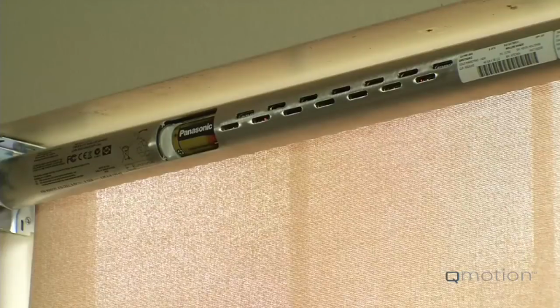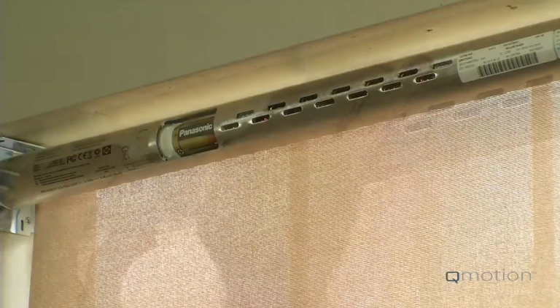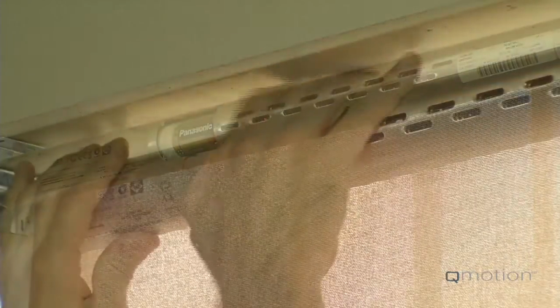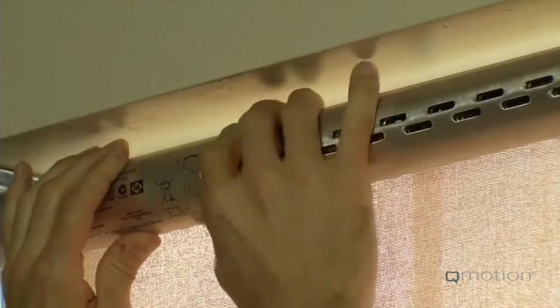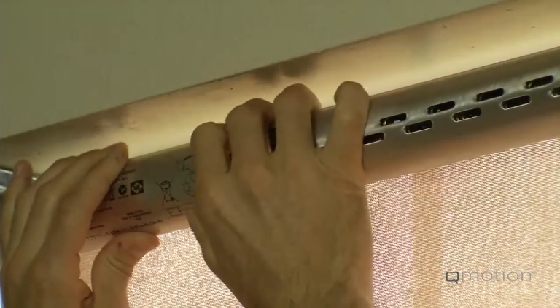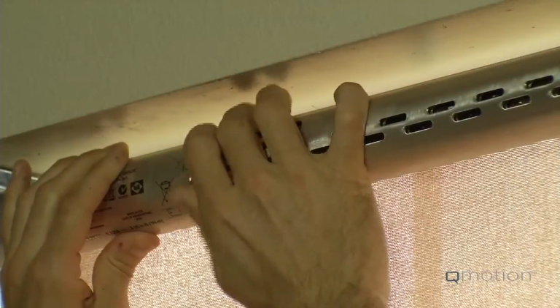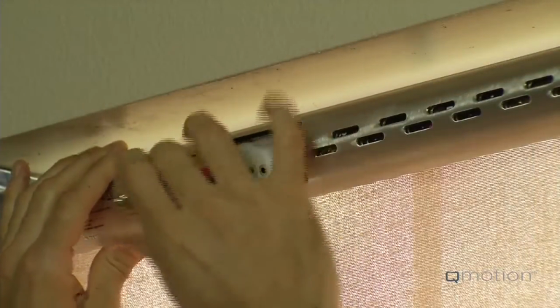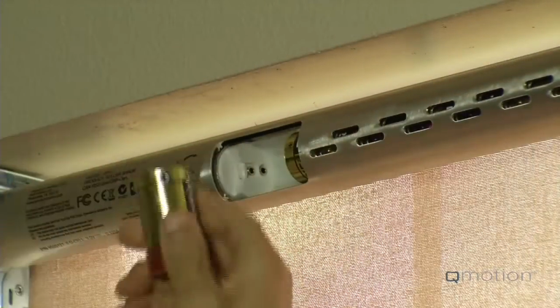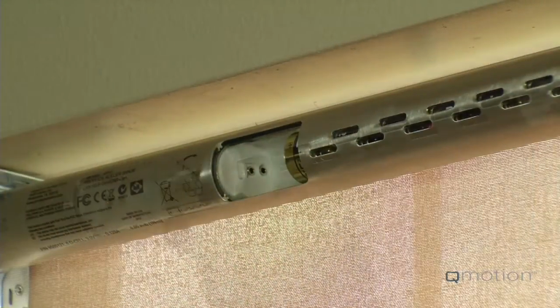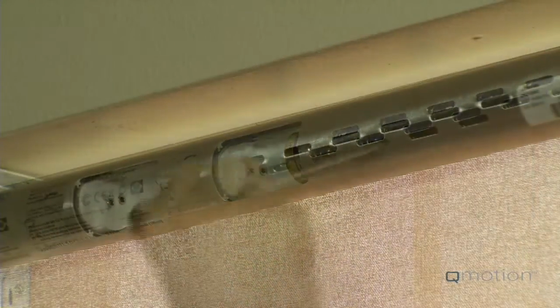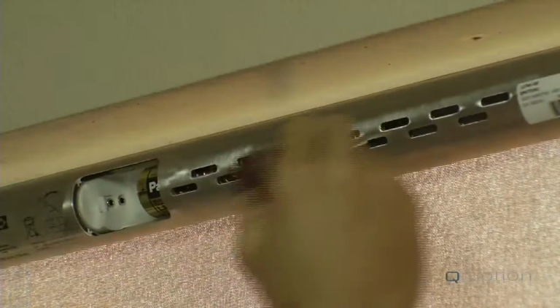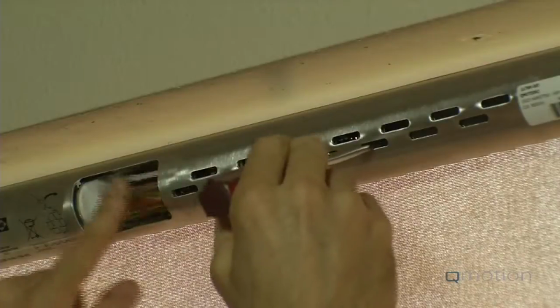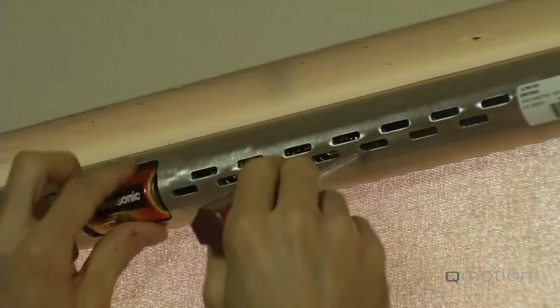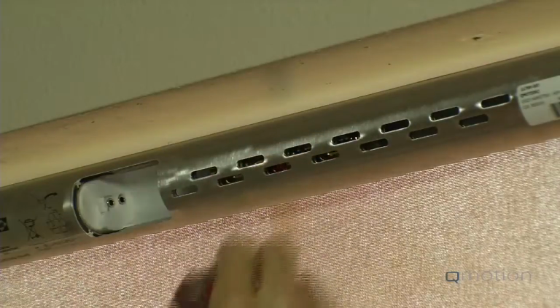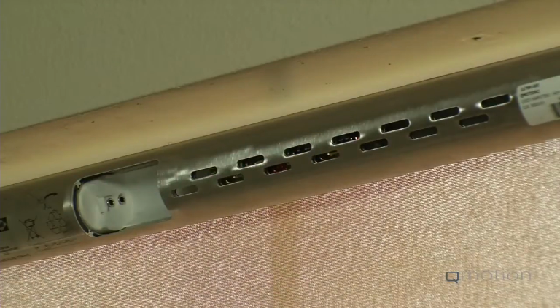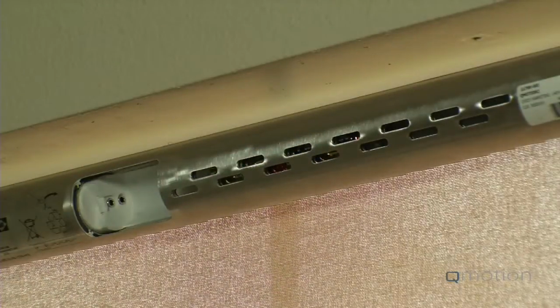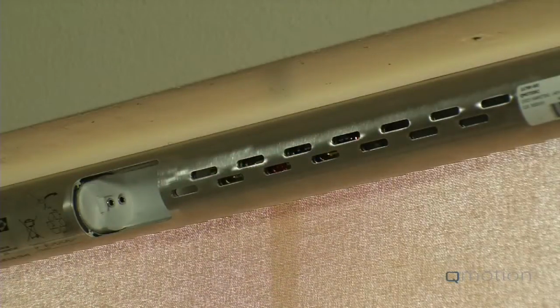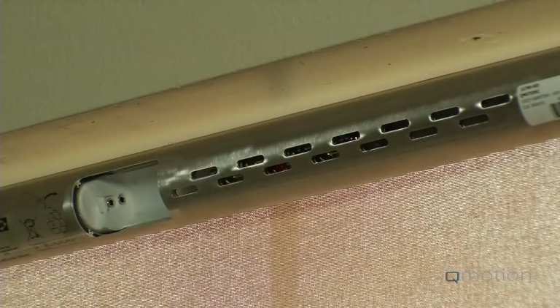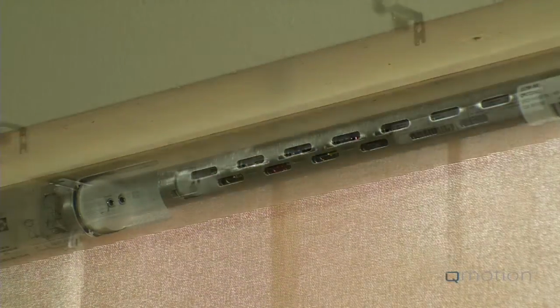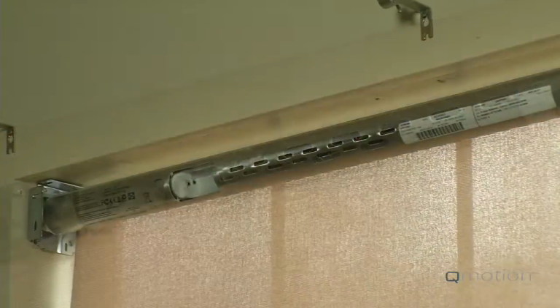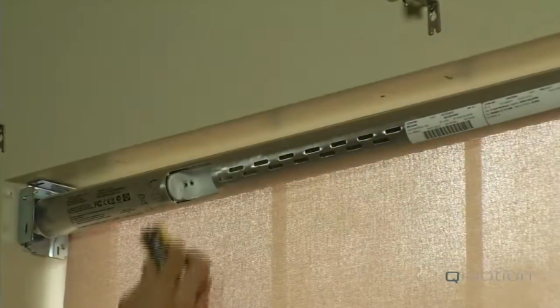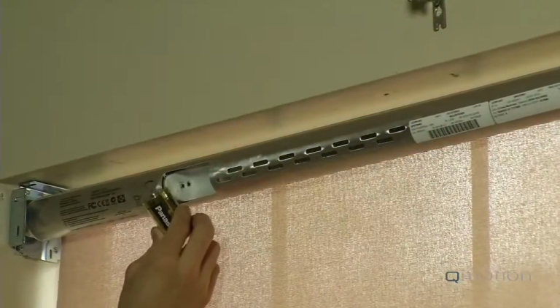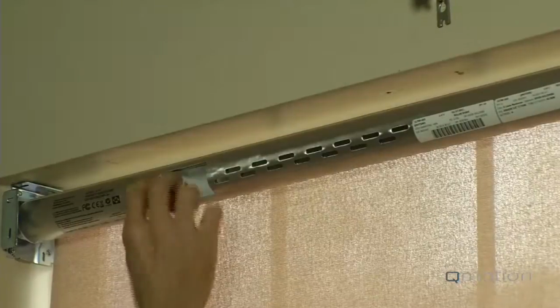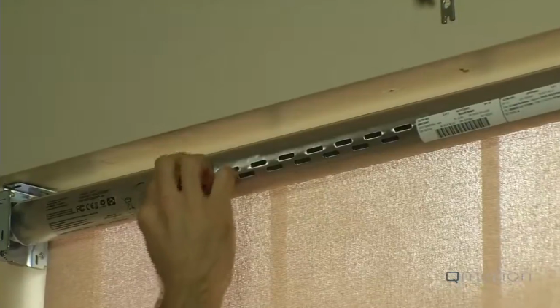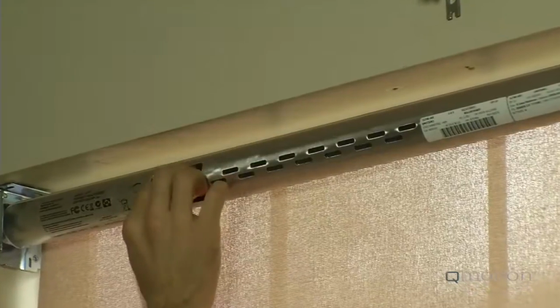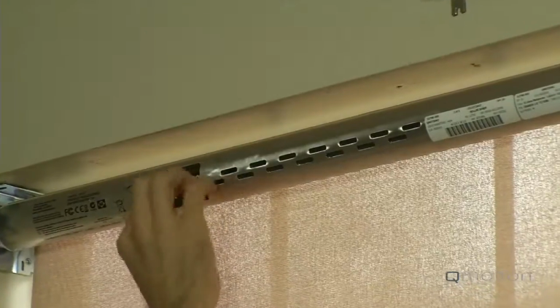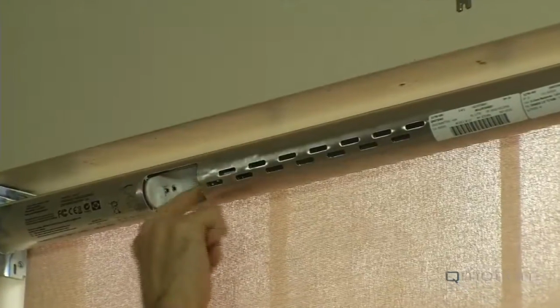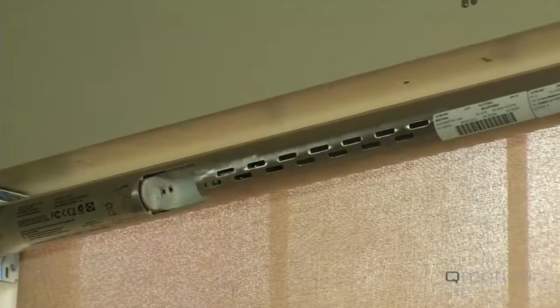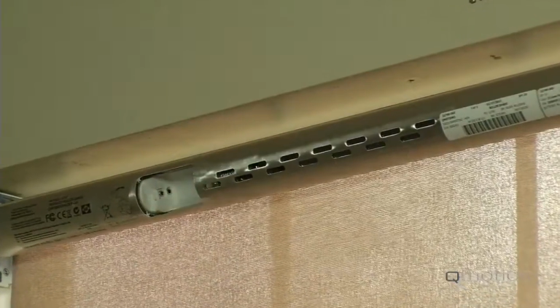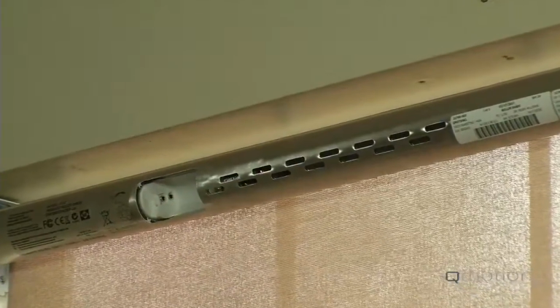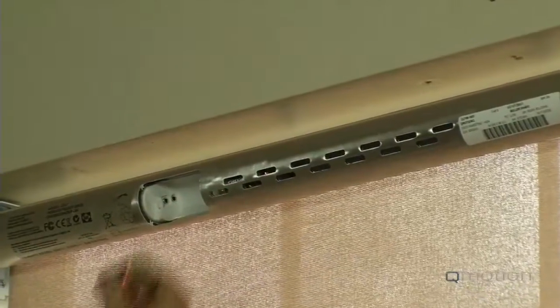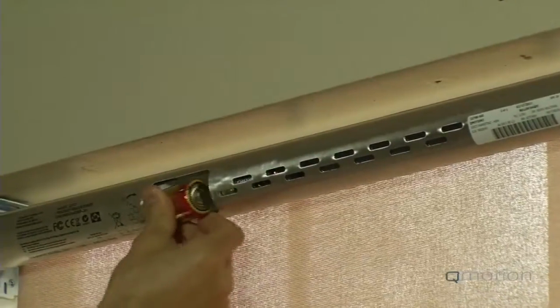Now, carefully remove the first battery. Slide the remaining batteries out using a small screwdriver. Once all batteries are removed, replace with new alkaline D-cell batteries. Never mix old and new batteries.